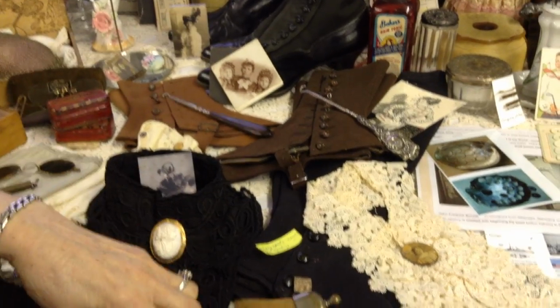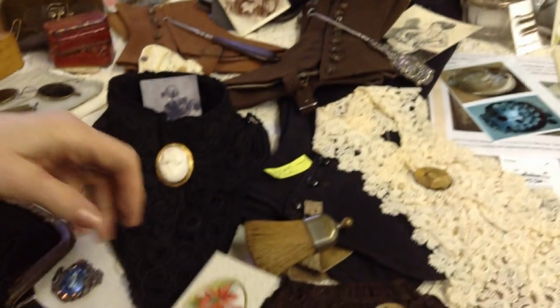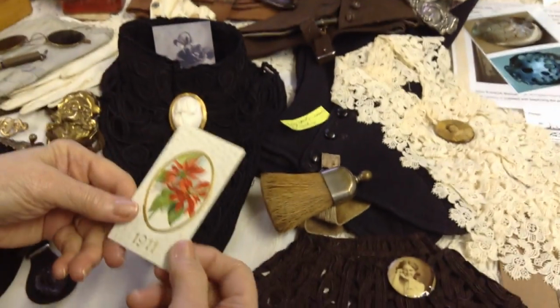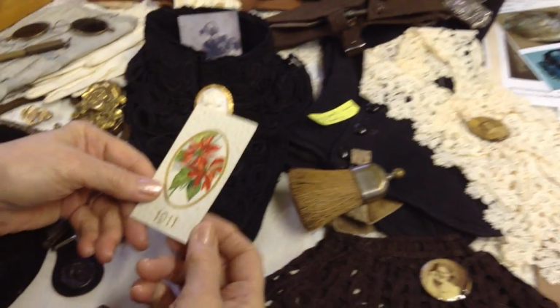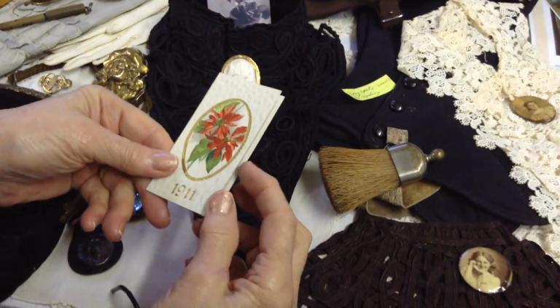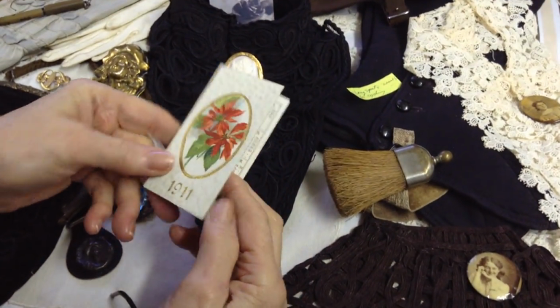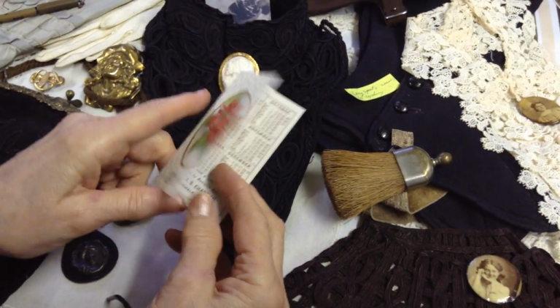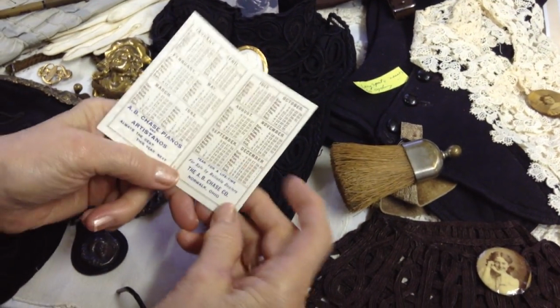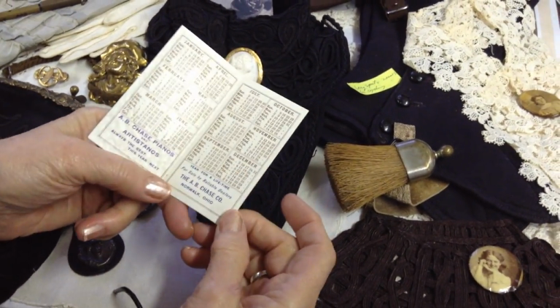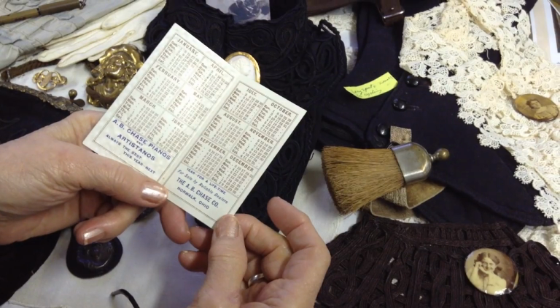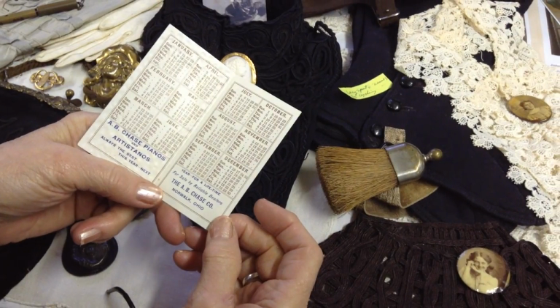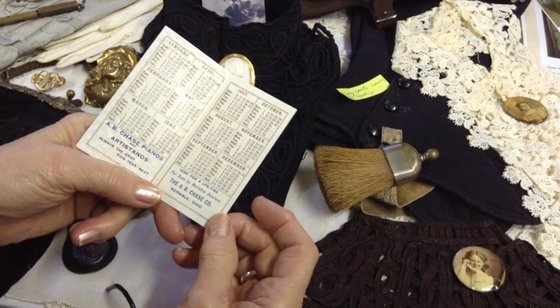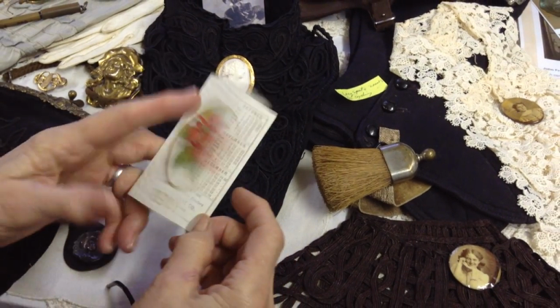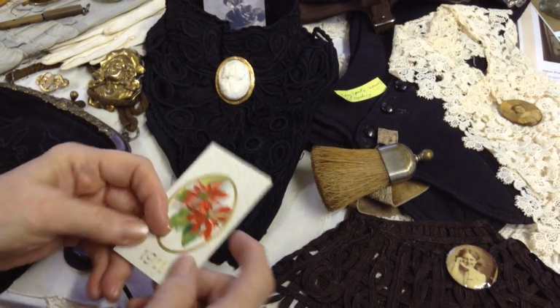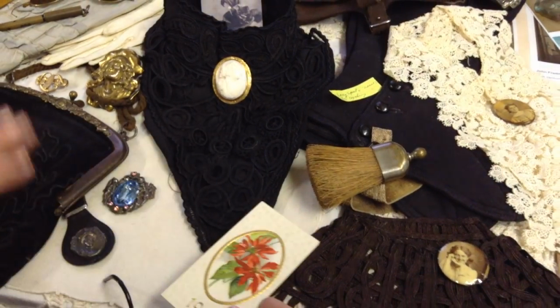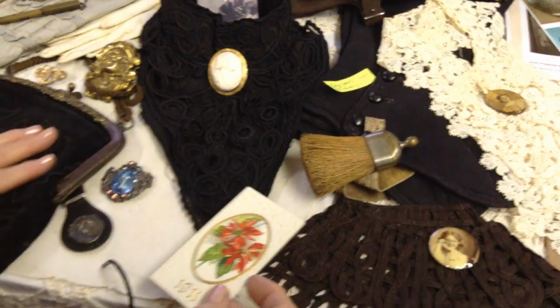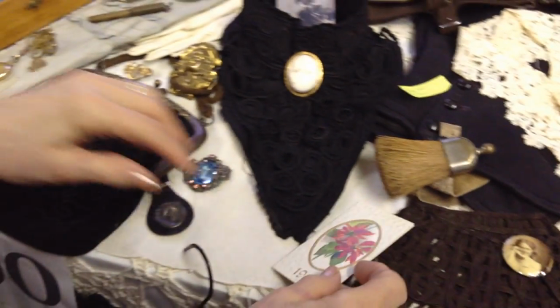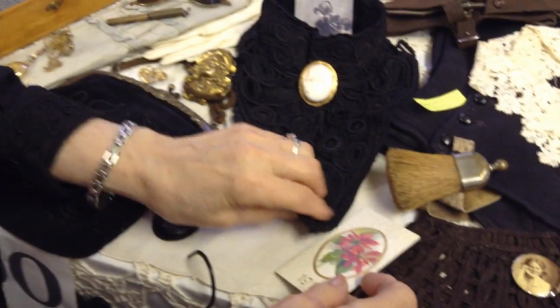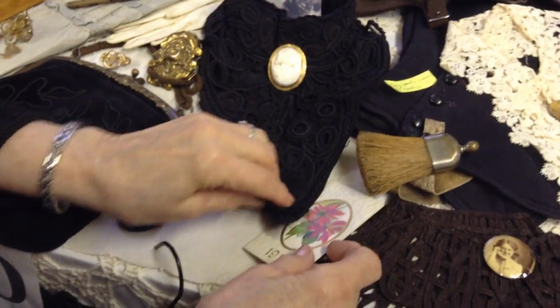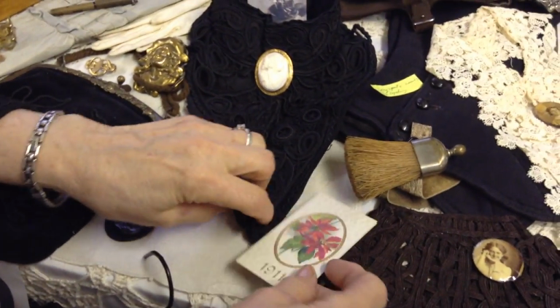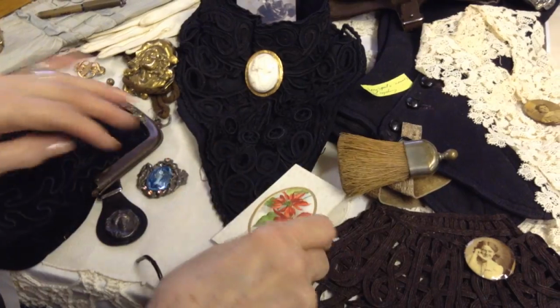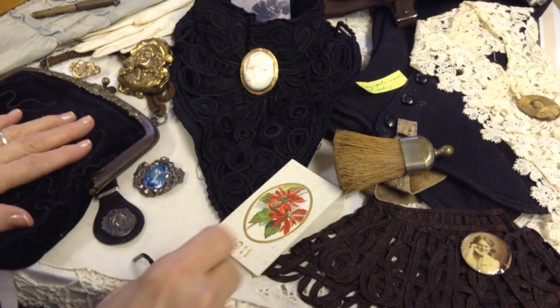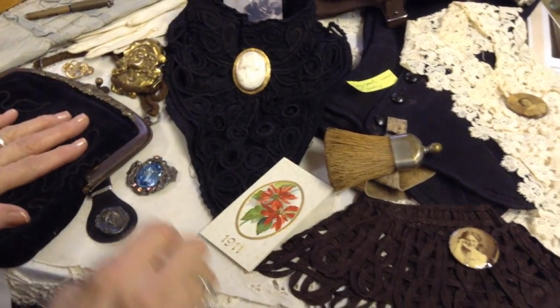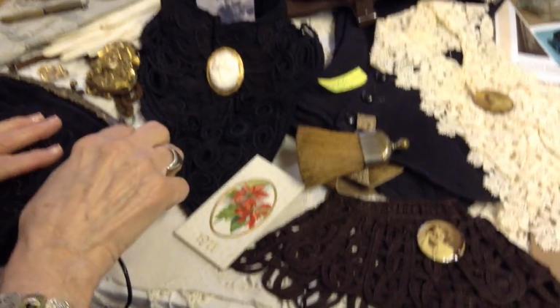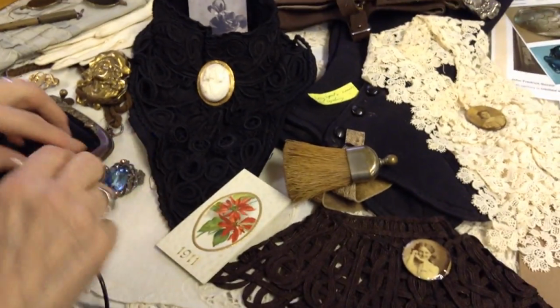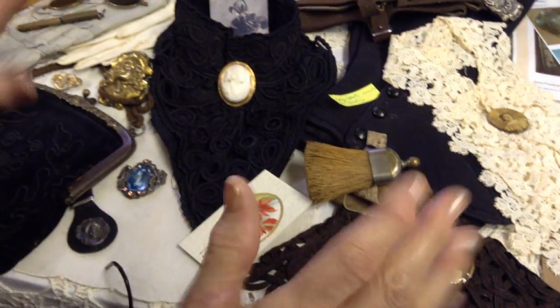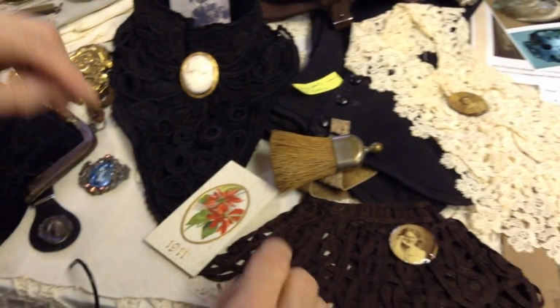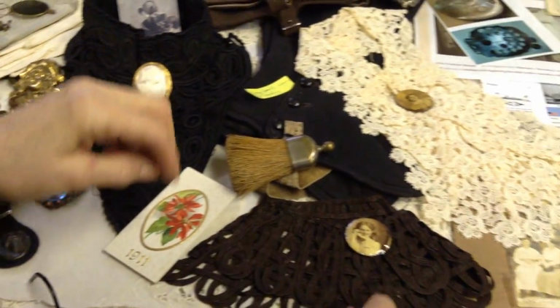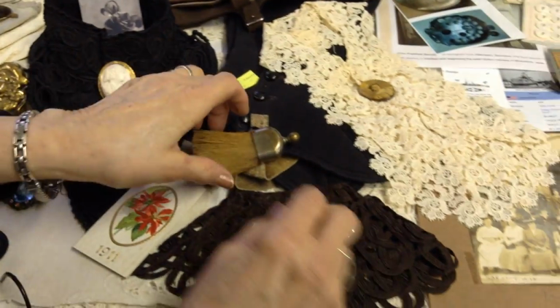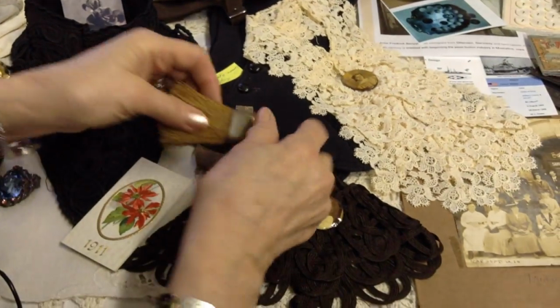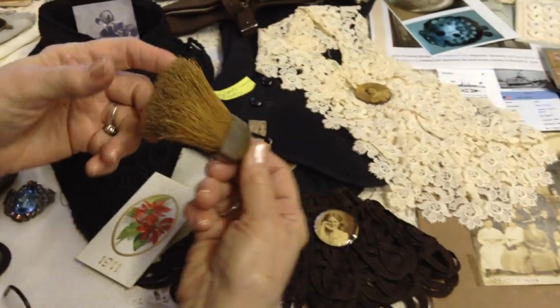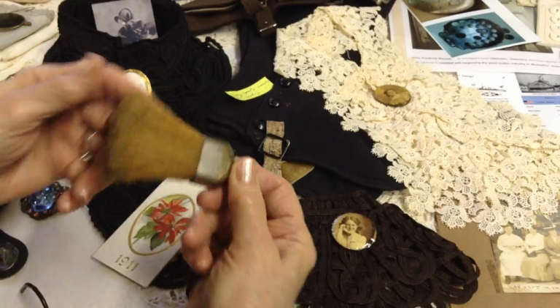Here we have a 1911 pocket calendar. These gals kept things in their handbags just like we do now — of course, now everybody's calendar is on their phone.